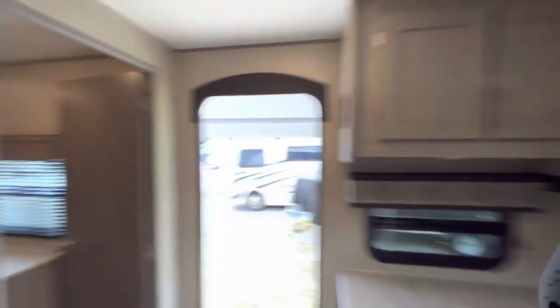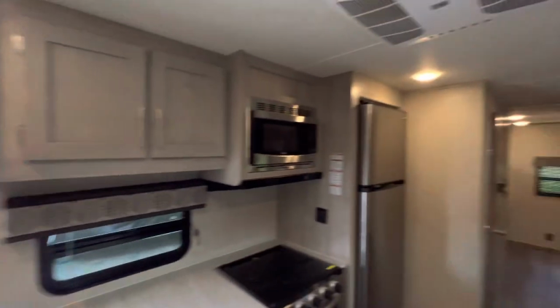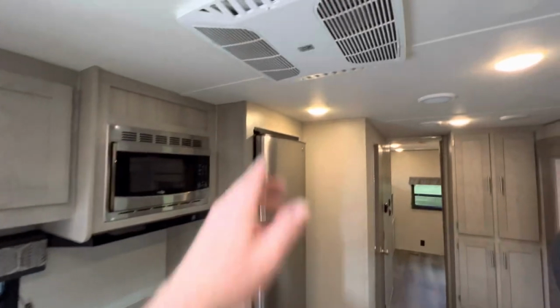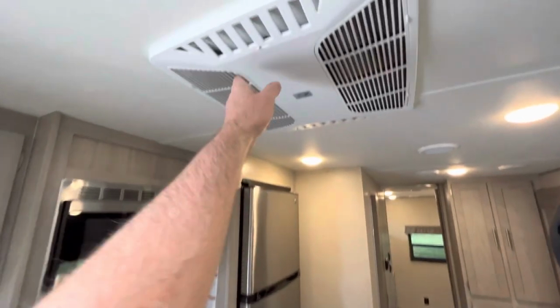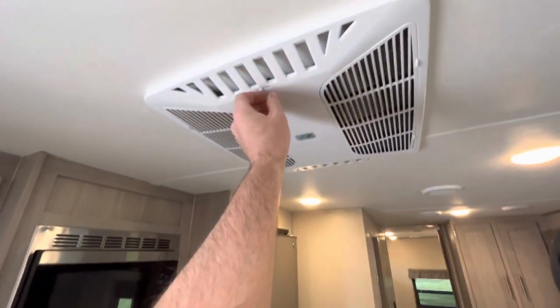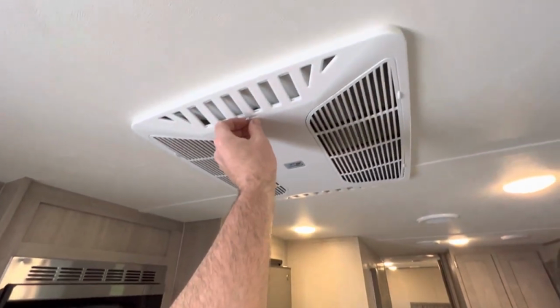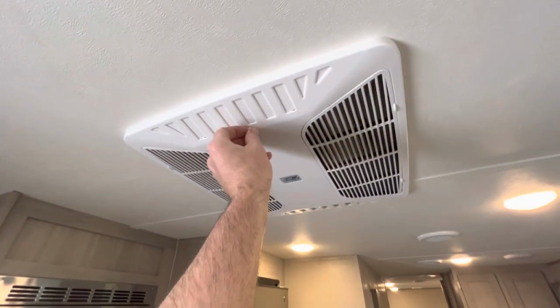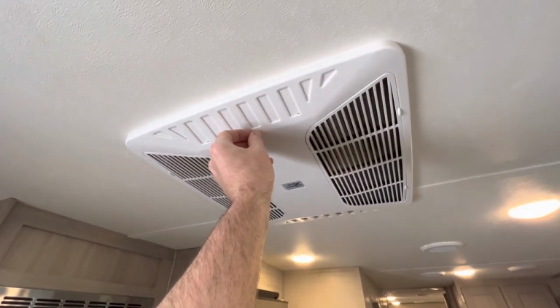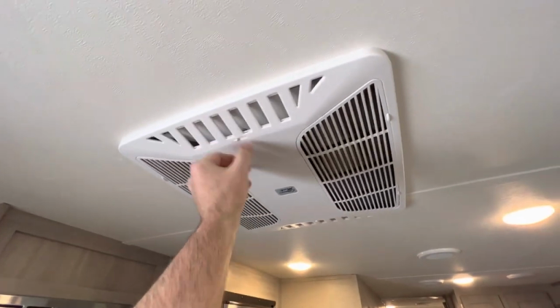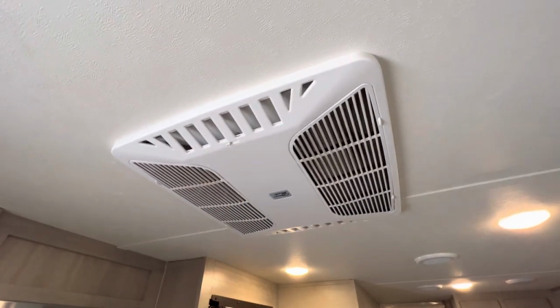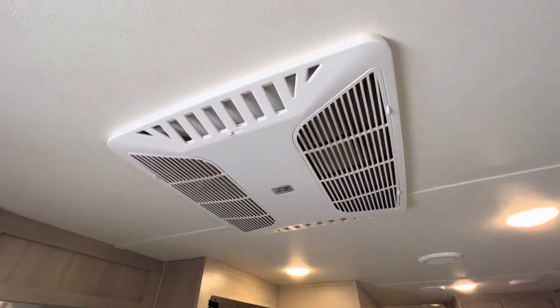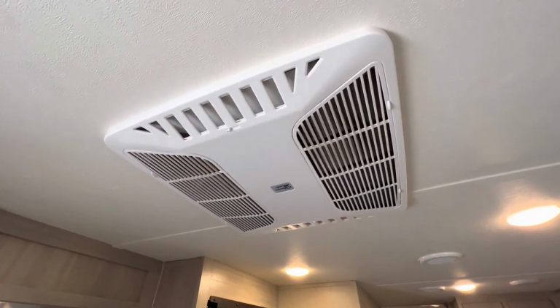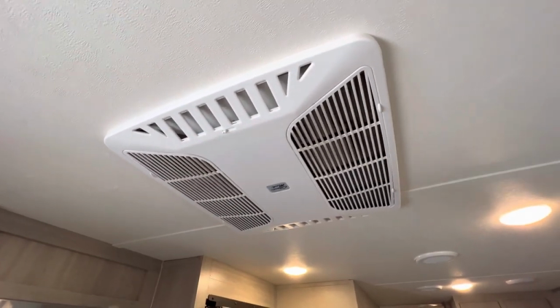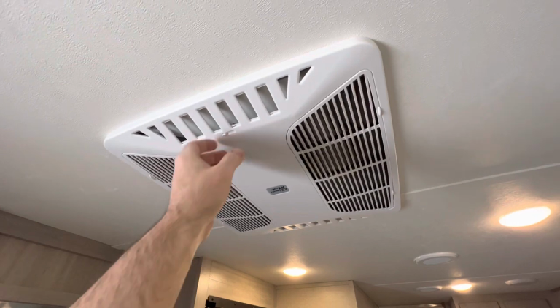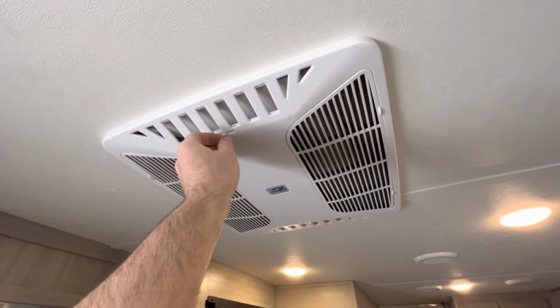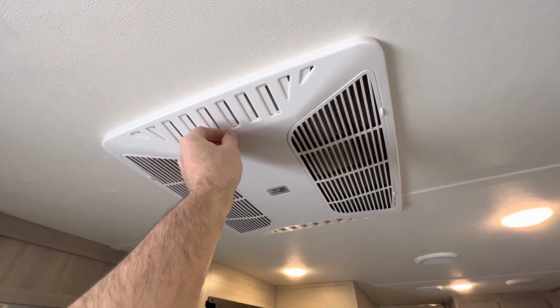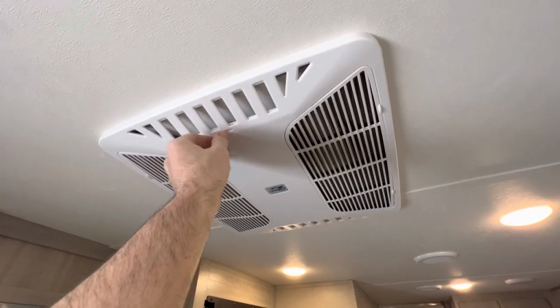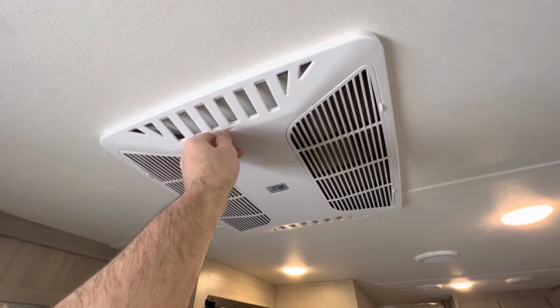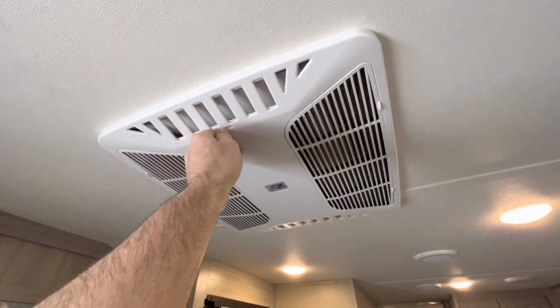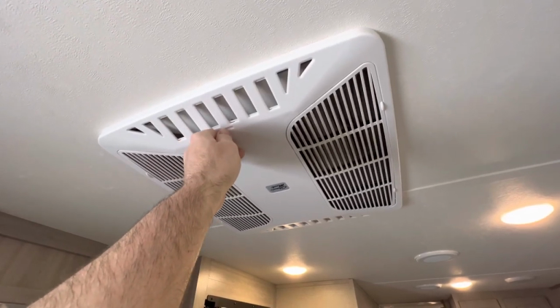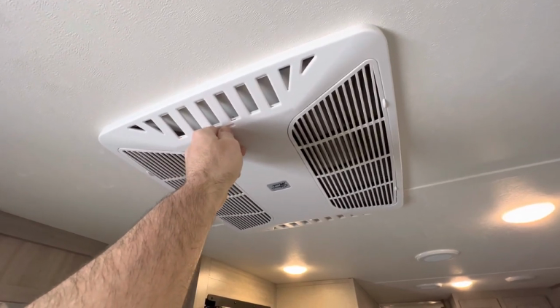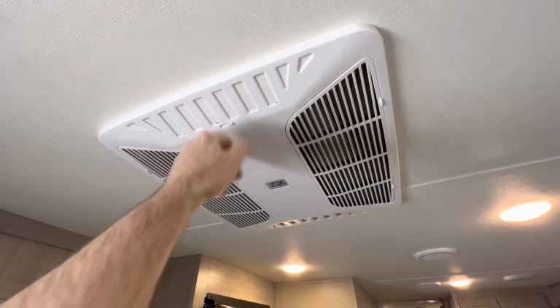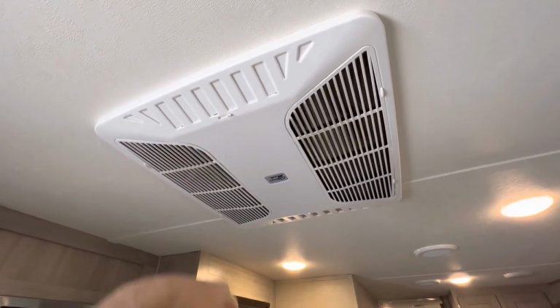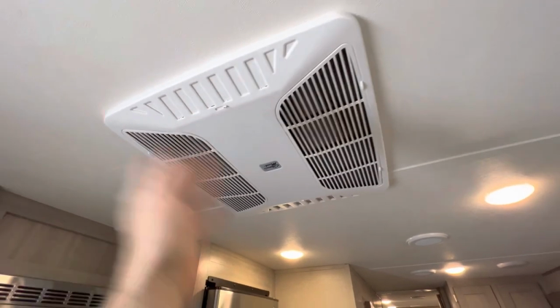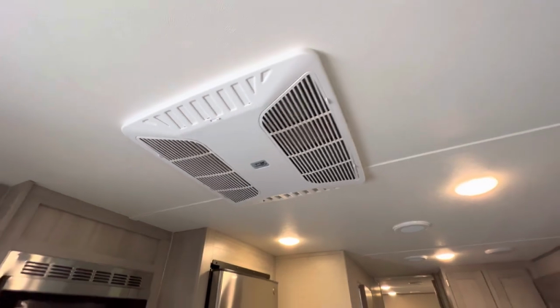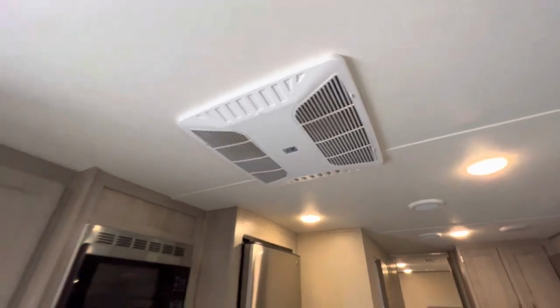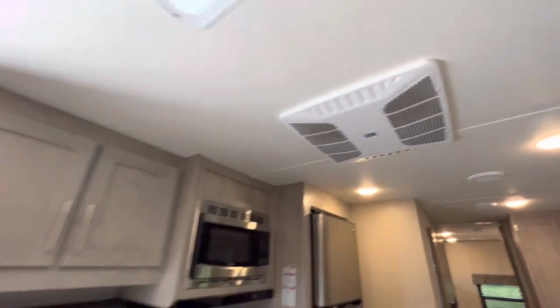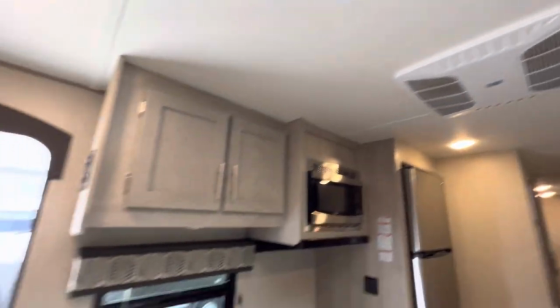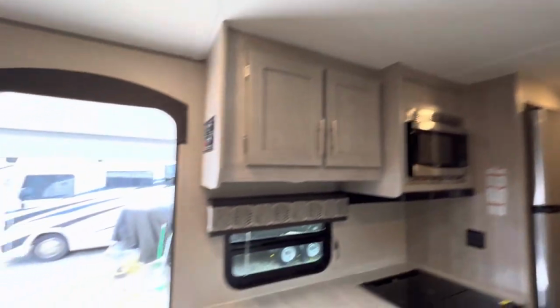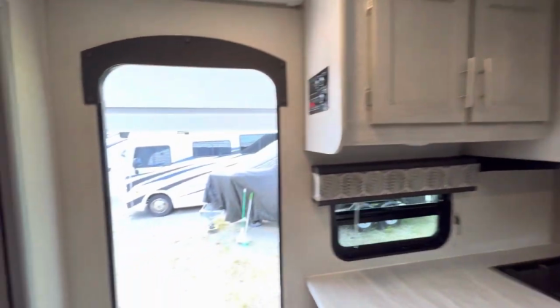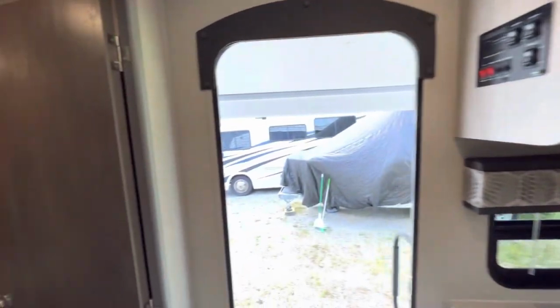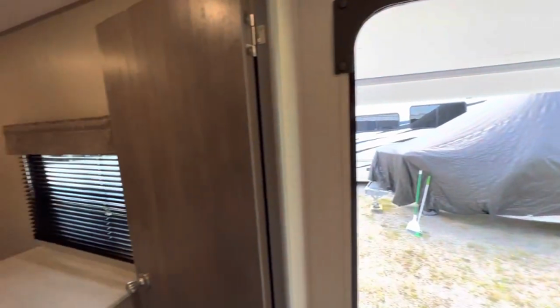The AC has the quick dump feature. I always try to show it in my videos — once you get to the campsite, you open up these louvers, do a quick dump for about five minutes, then shut them off, and you've got ducted AC all throughout. All the lights on this camper are all LED.